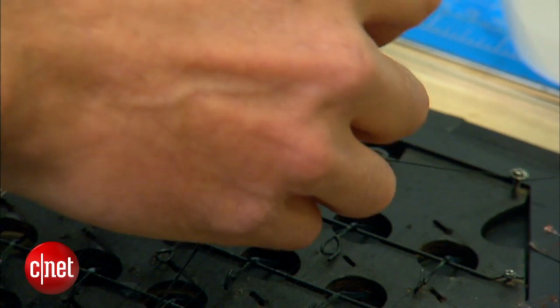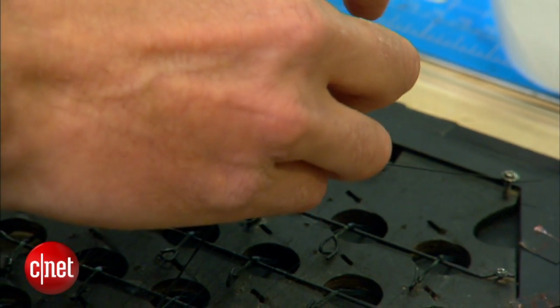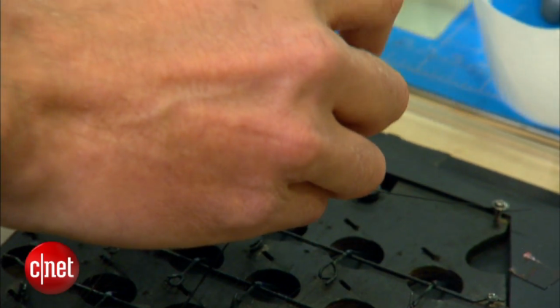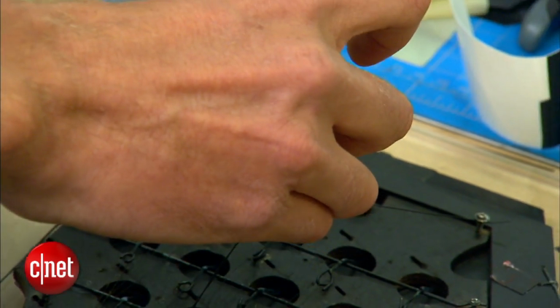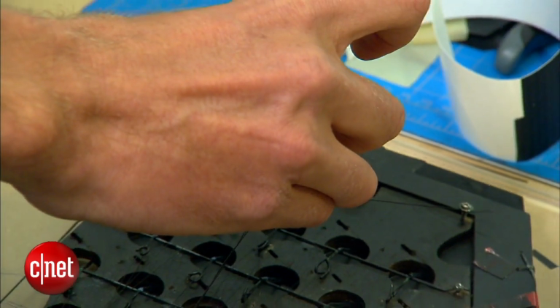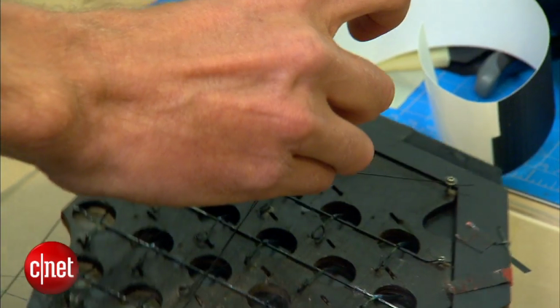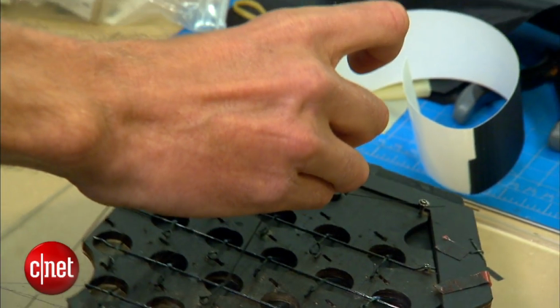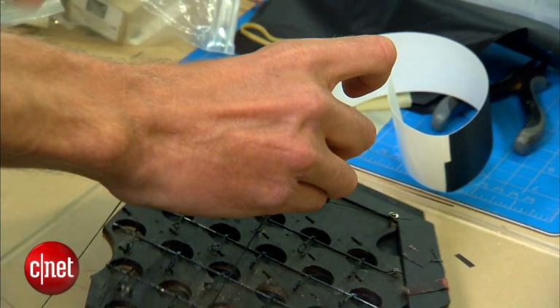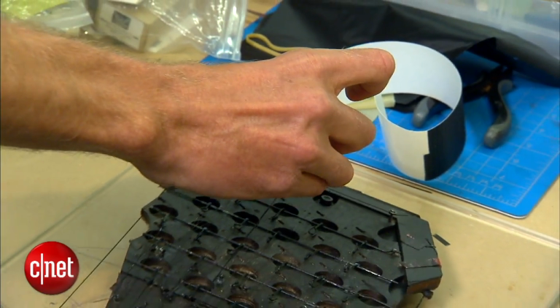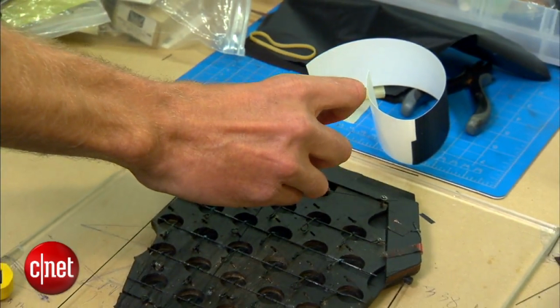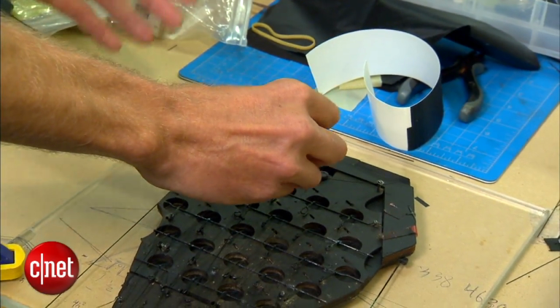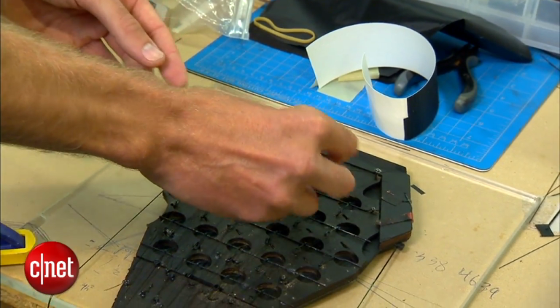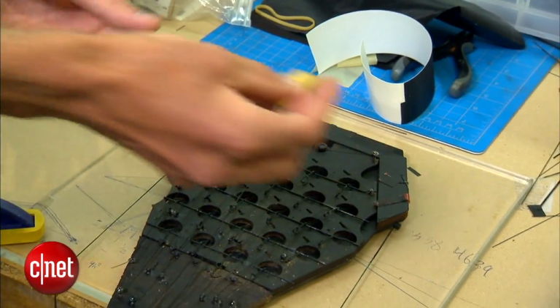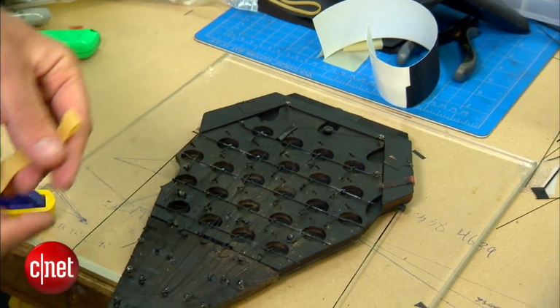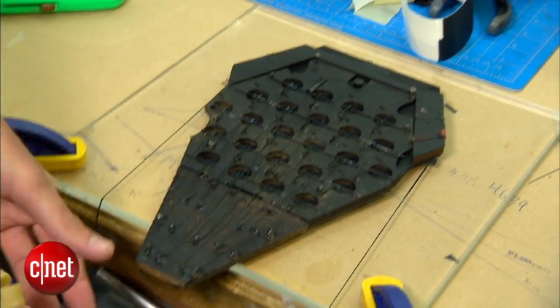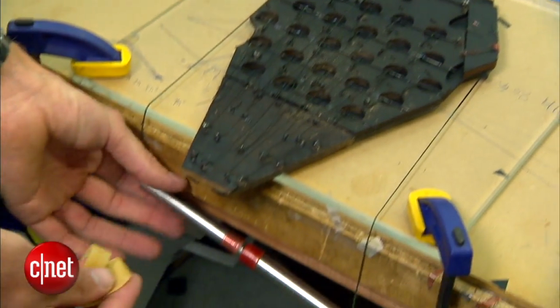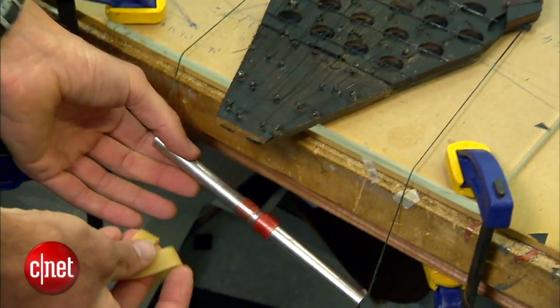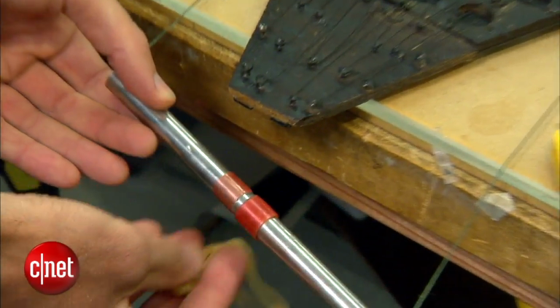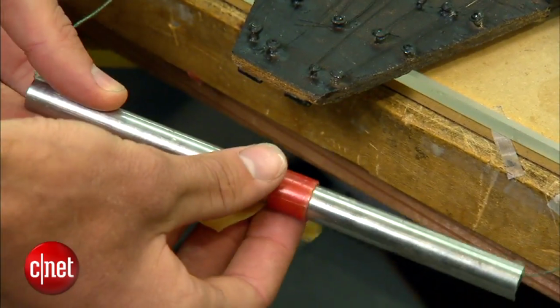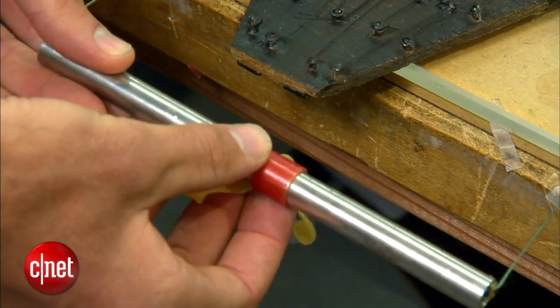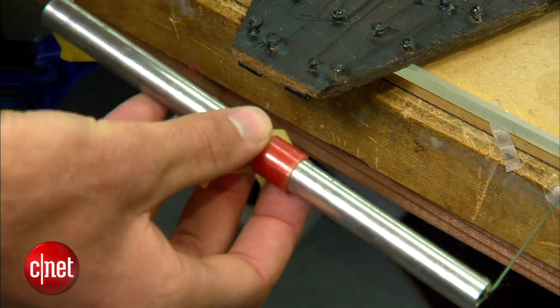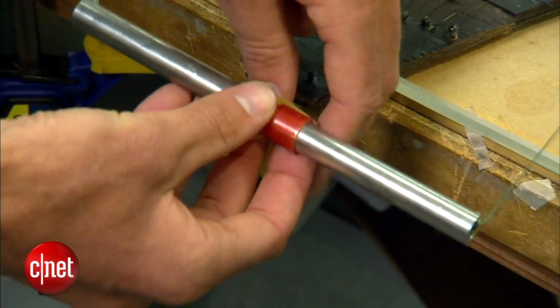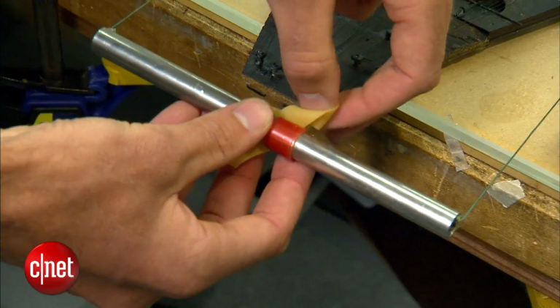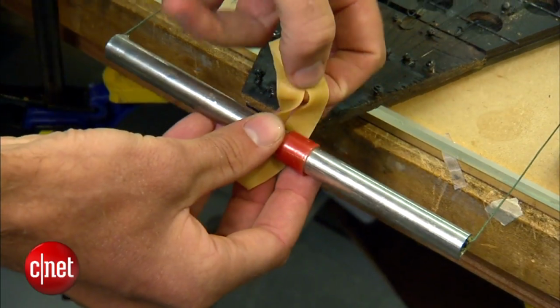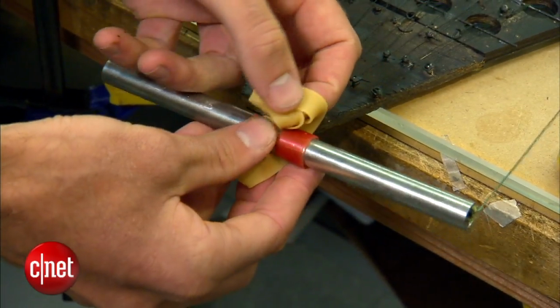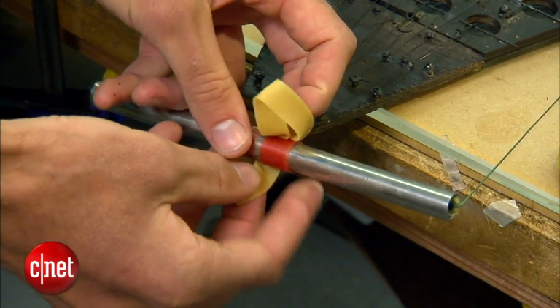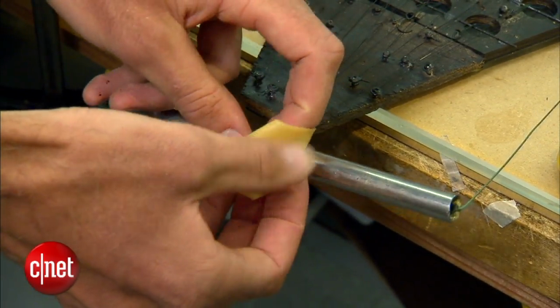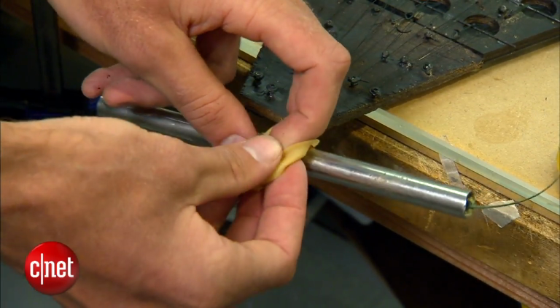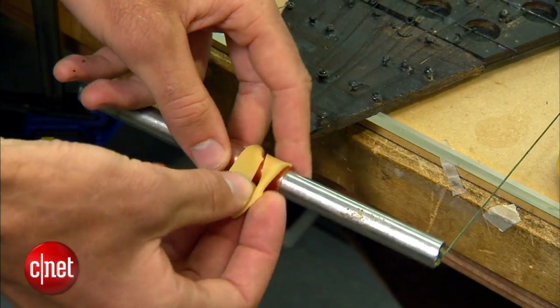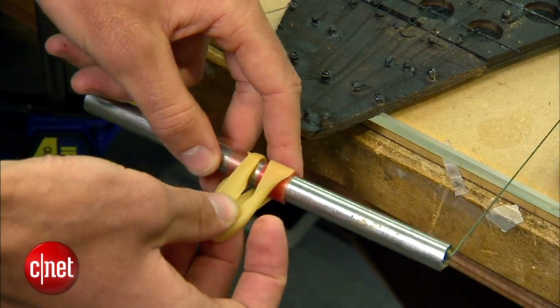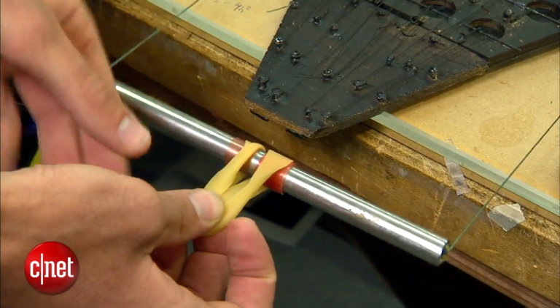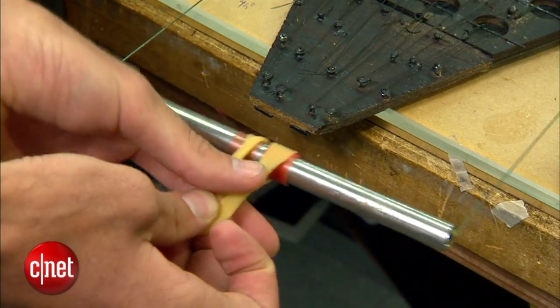If we lift it off with a rubber band, the rubber band doesn't really even stretch. But now we come down here, wrap the rubber band around the loading point, and pull.